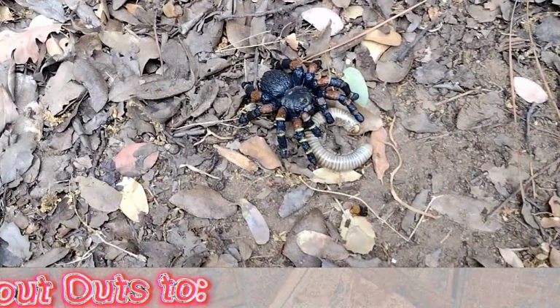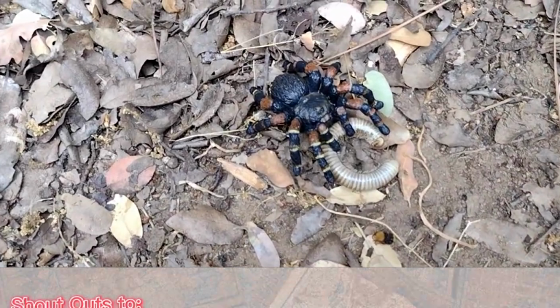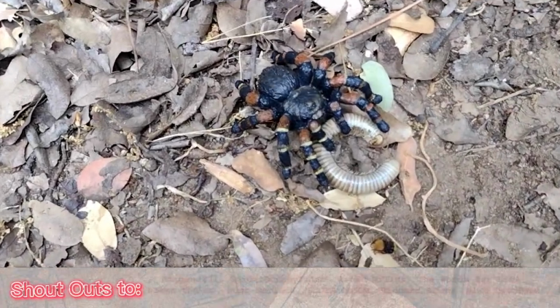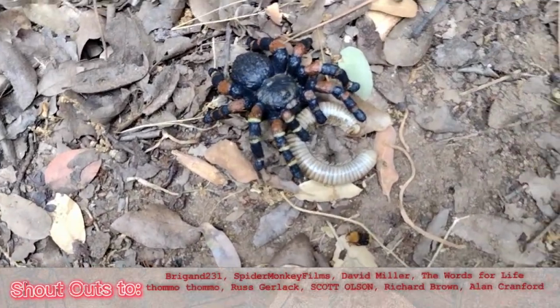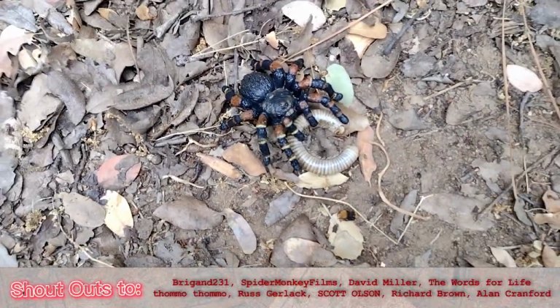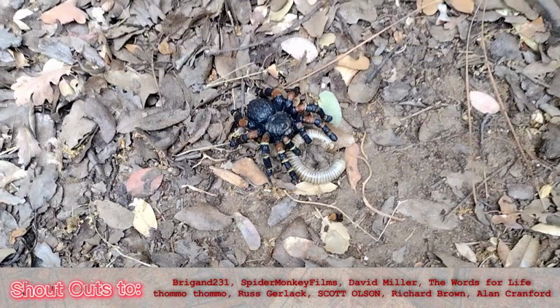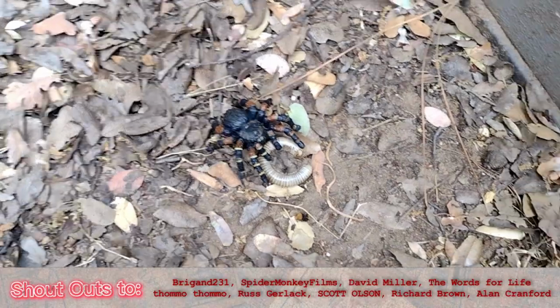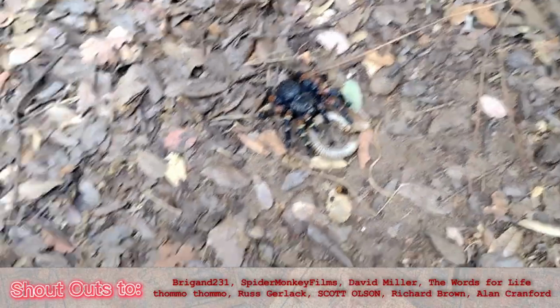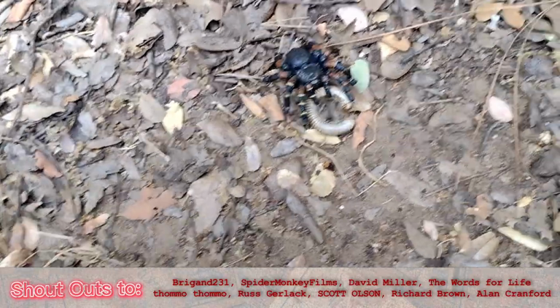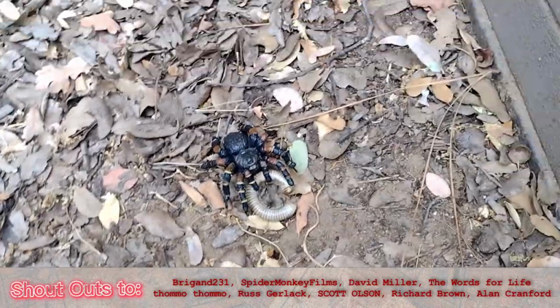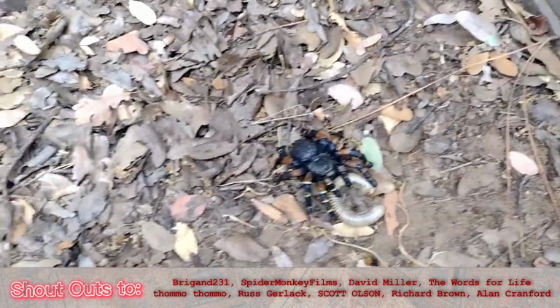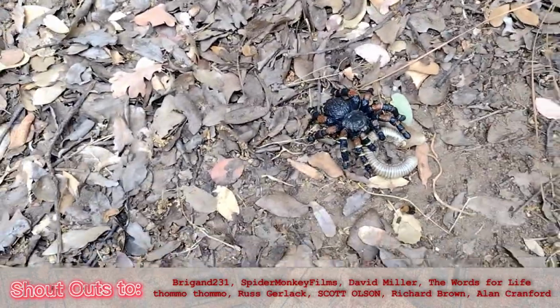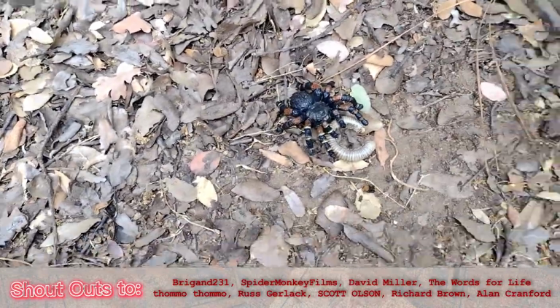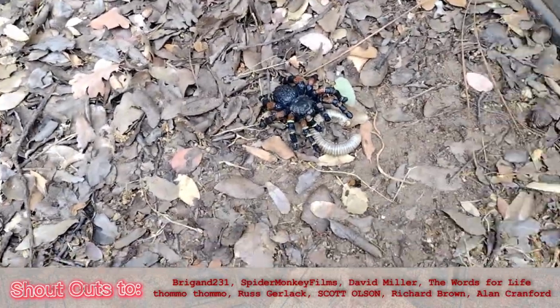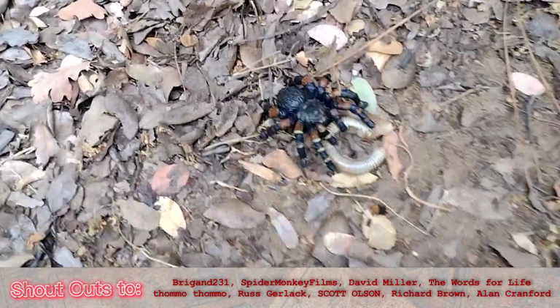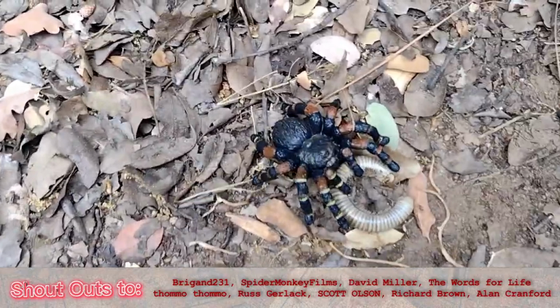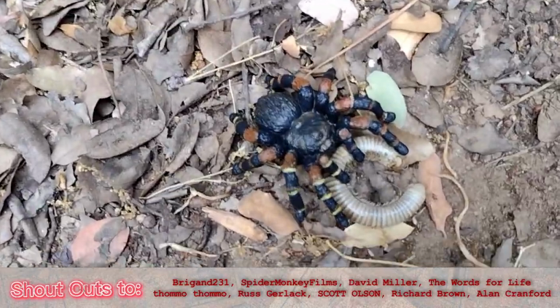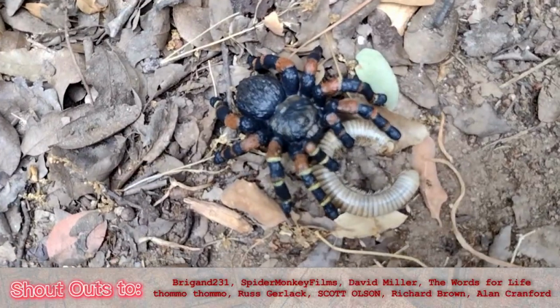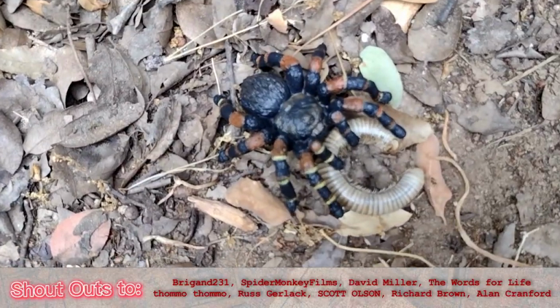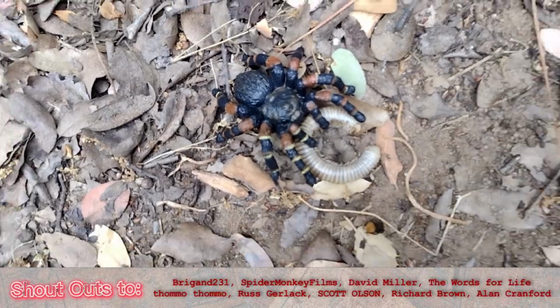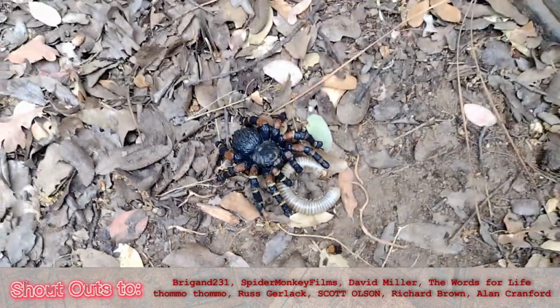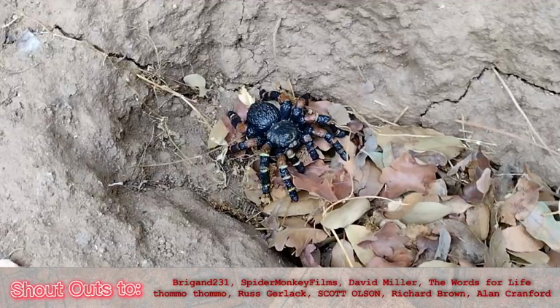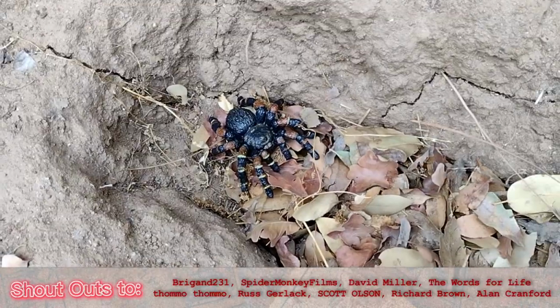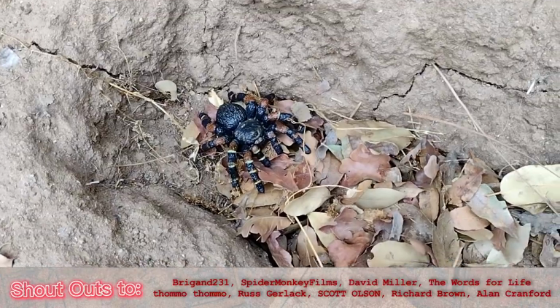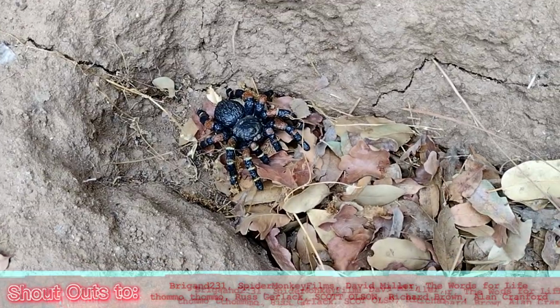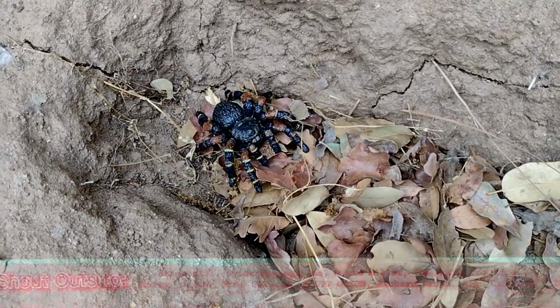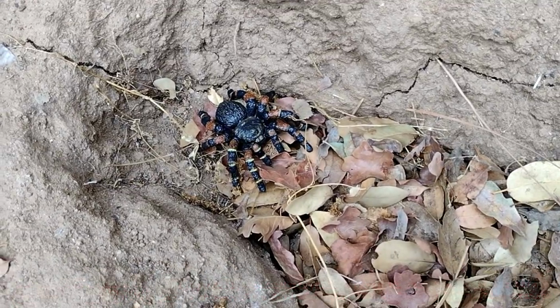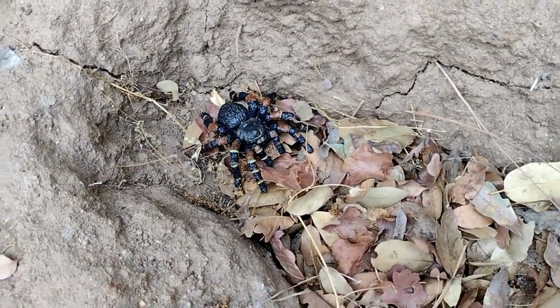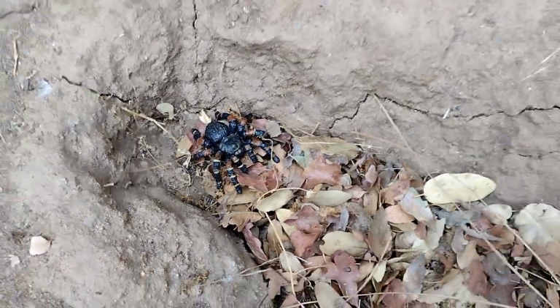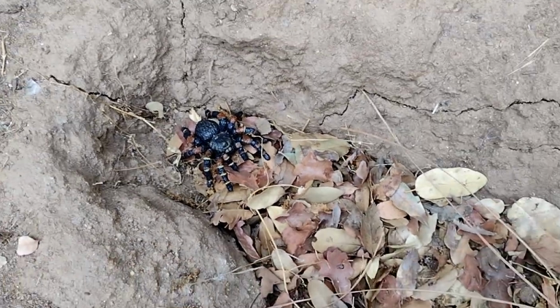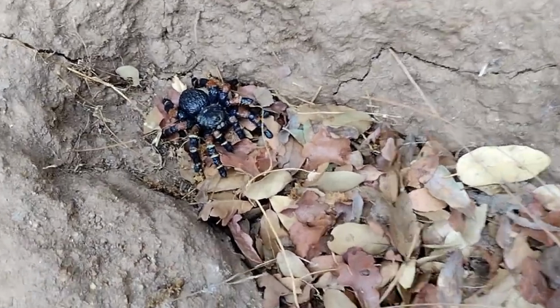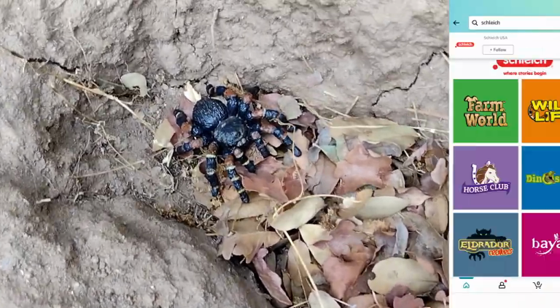On the ground in its natural environment, it looks like it found a millipede to munch on. A spider this size would be better suited for the ground. He looks right at home in this hole my dog dug.